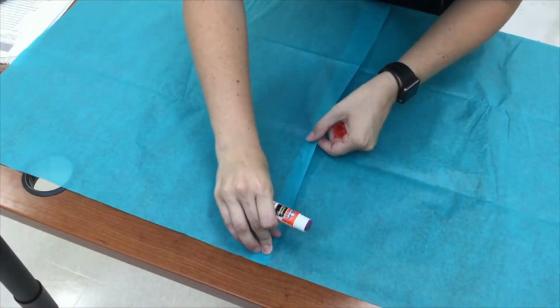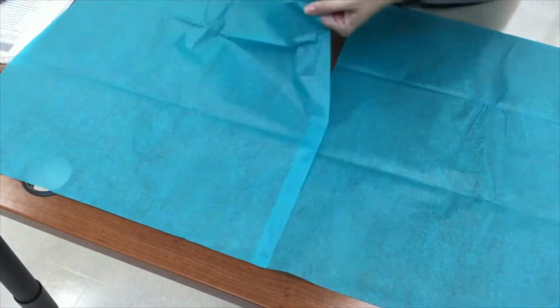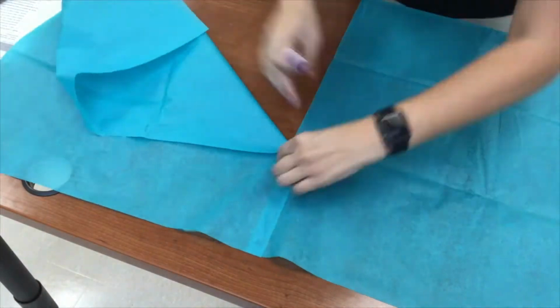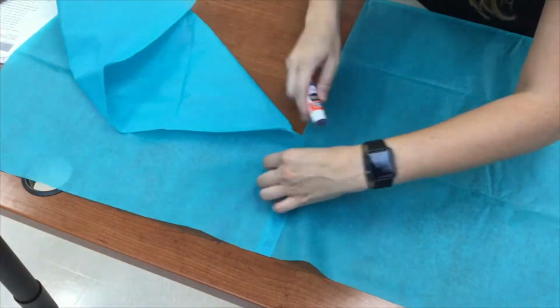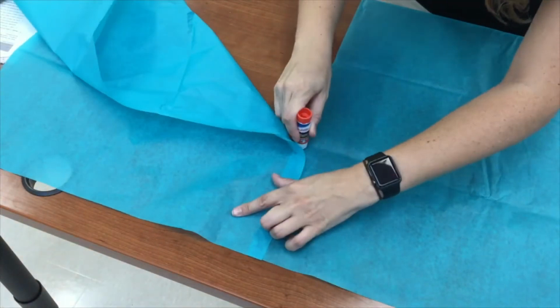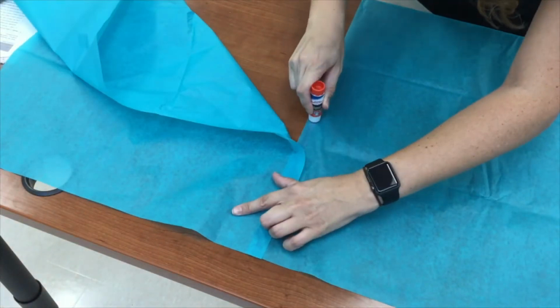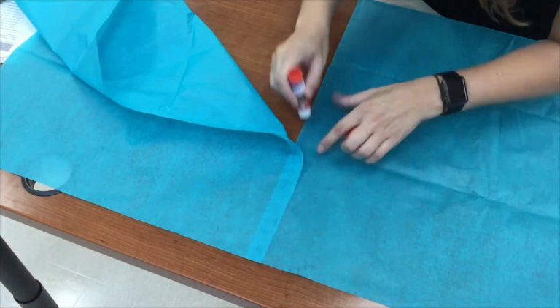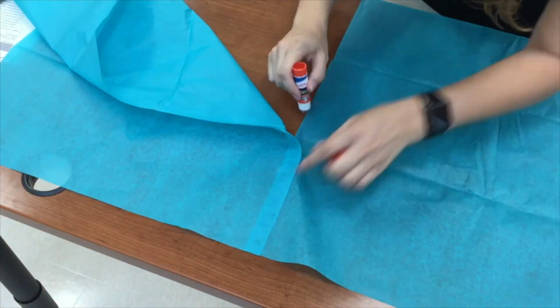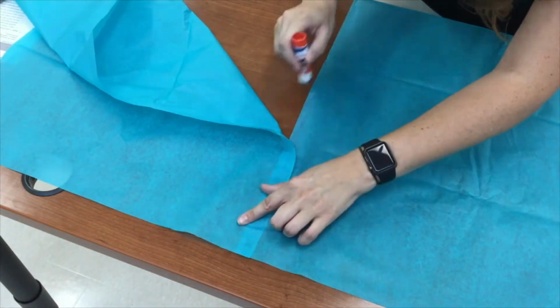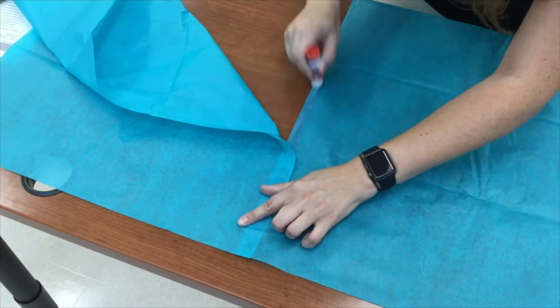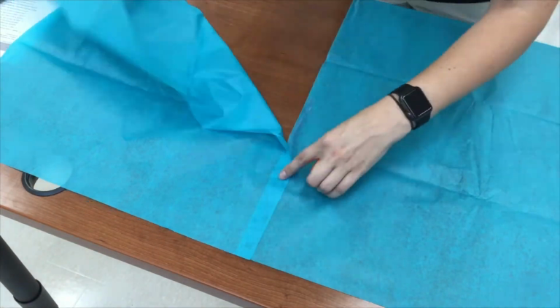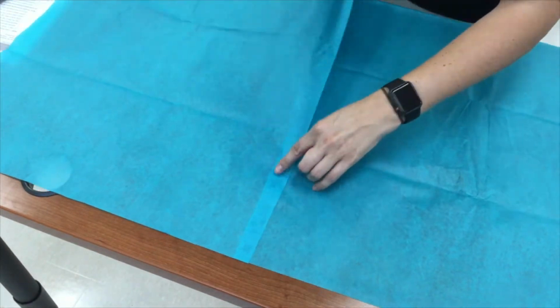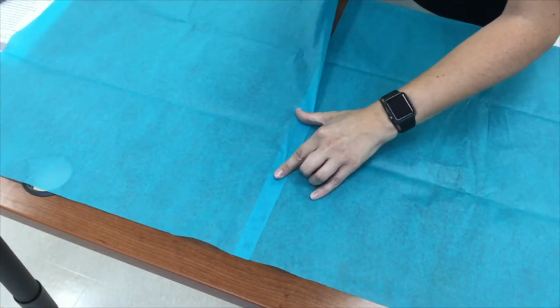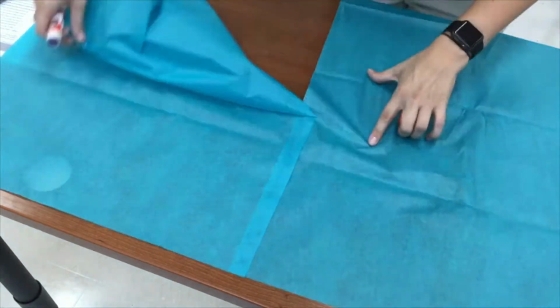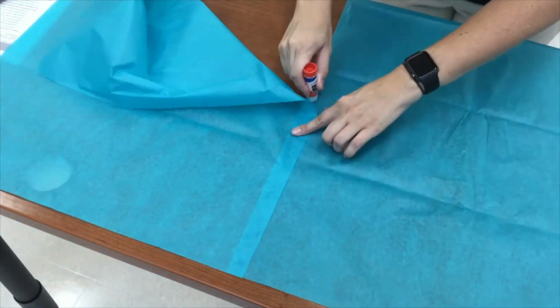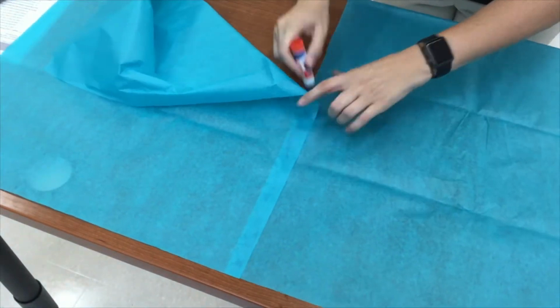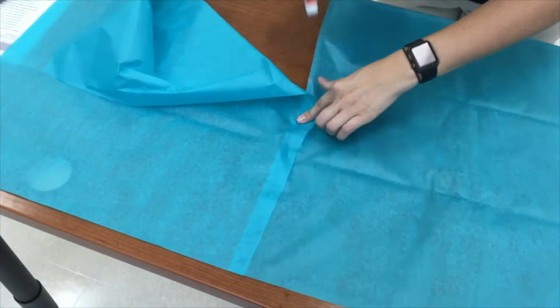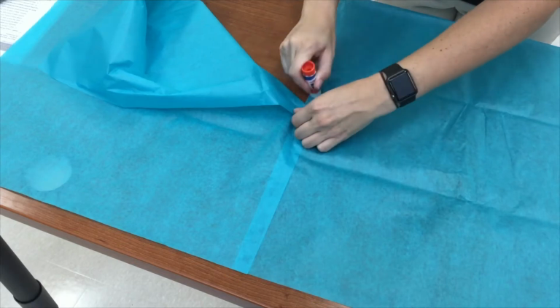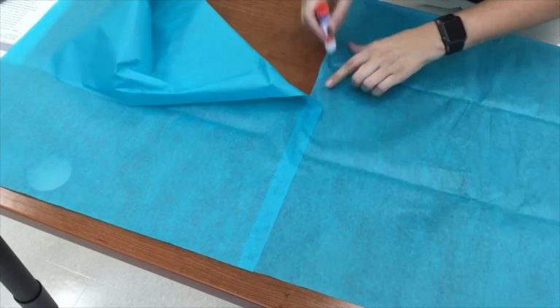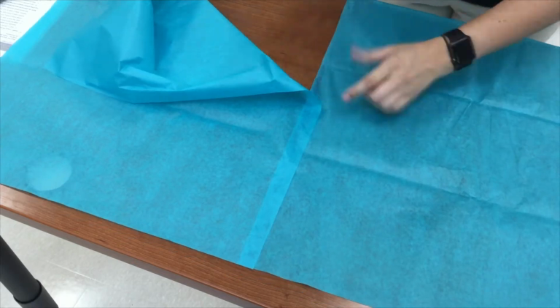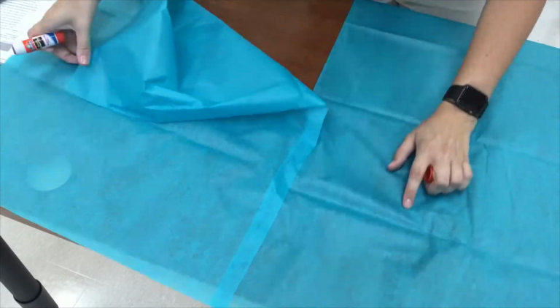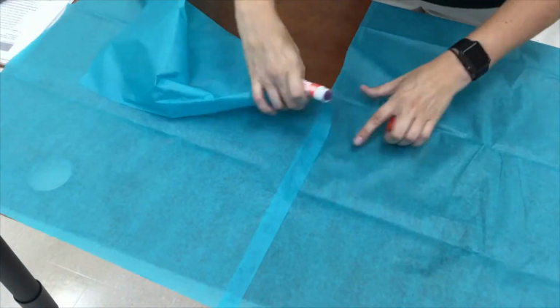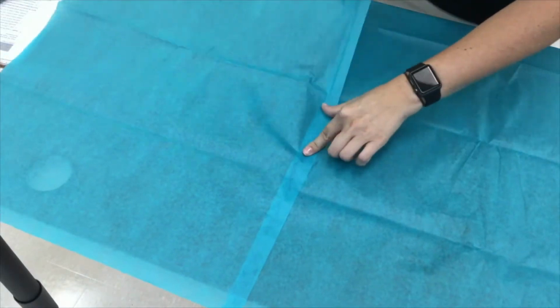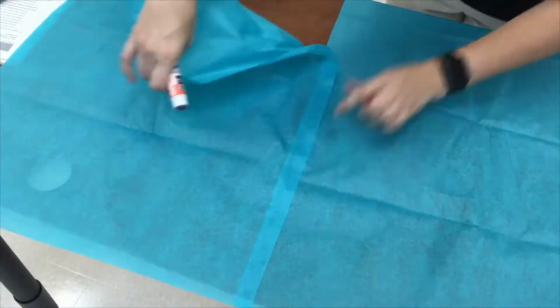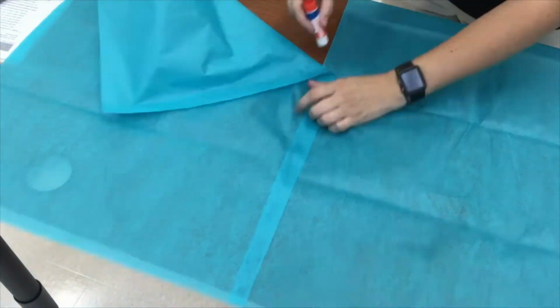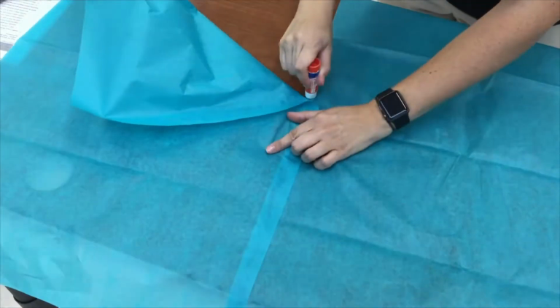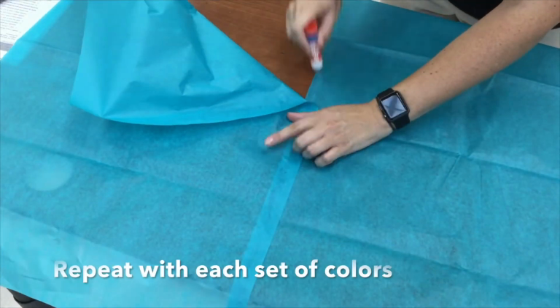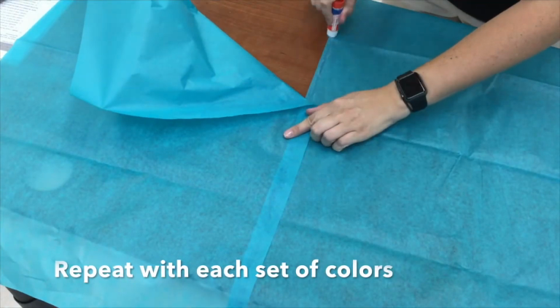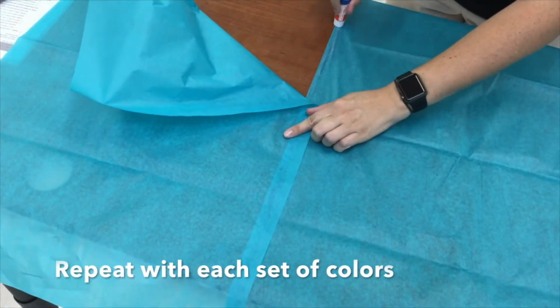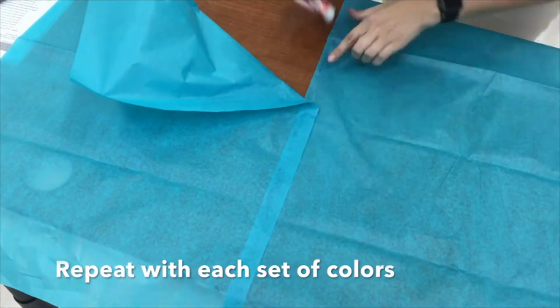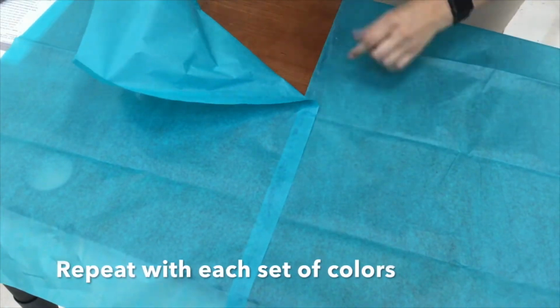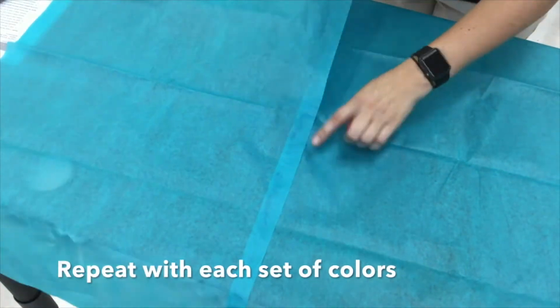Students will need six sheets of tissue paper to complete their hot air balloon. I would suggest having them pick three different colors and getting two pieces of each color.